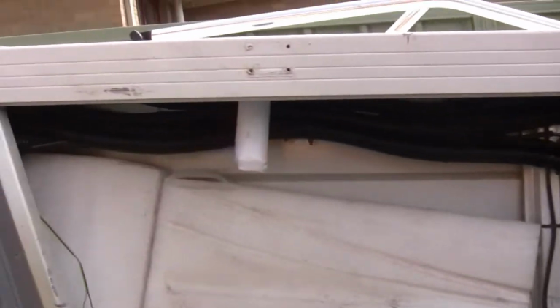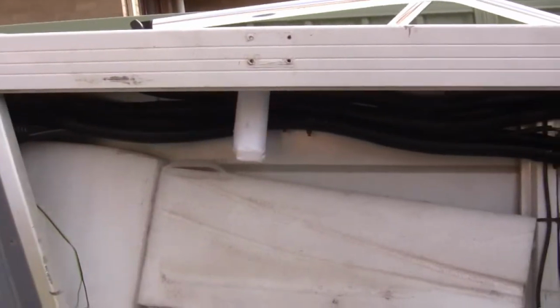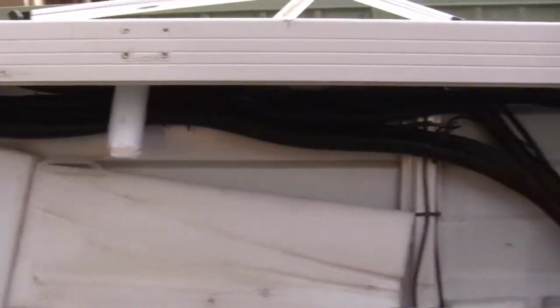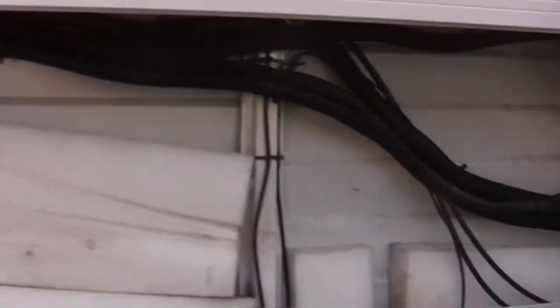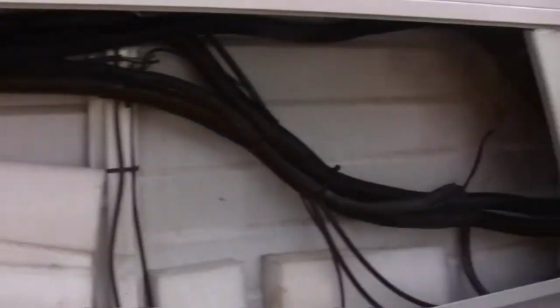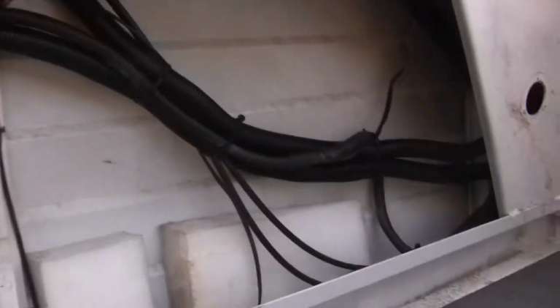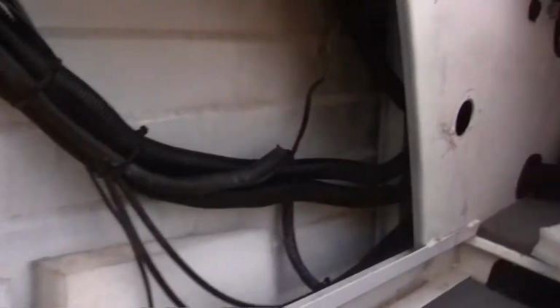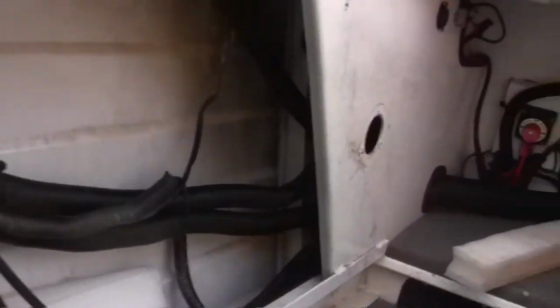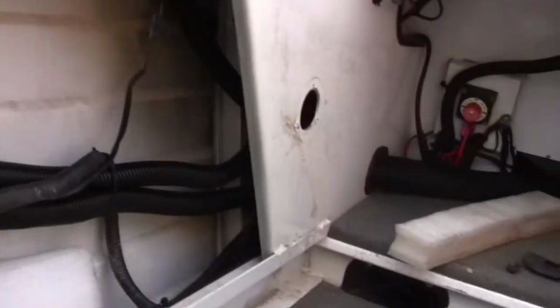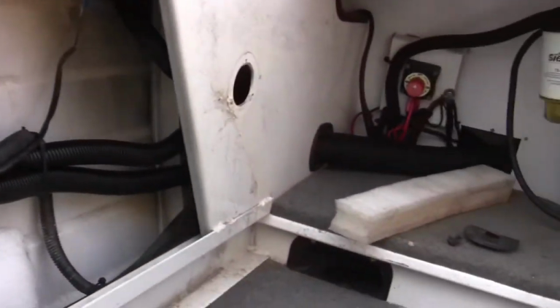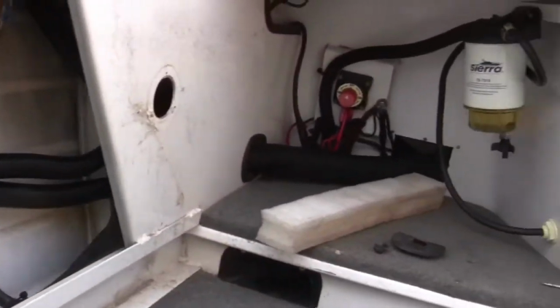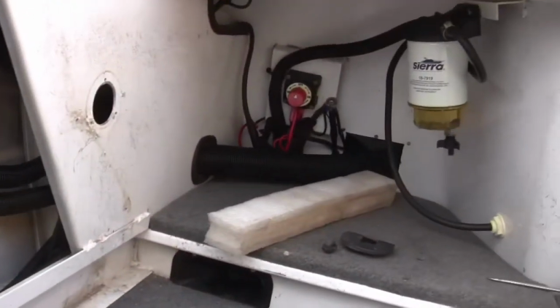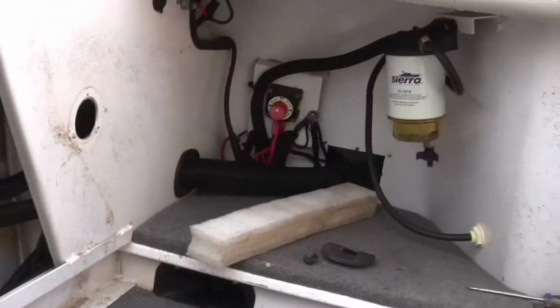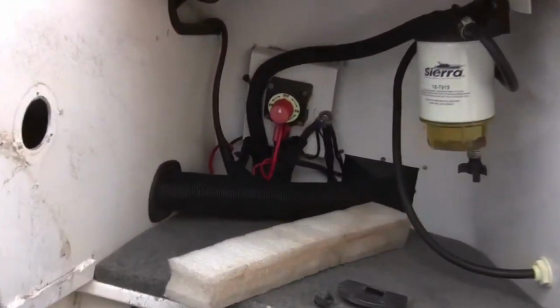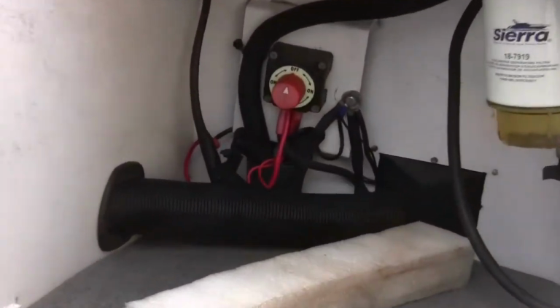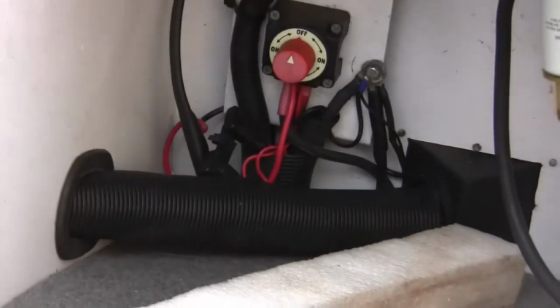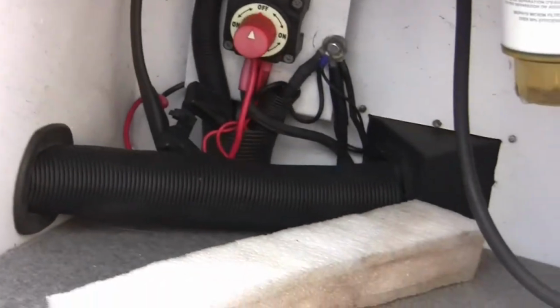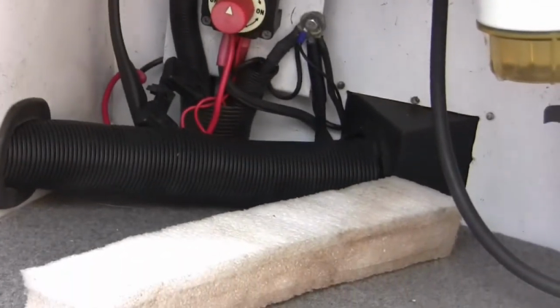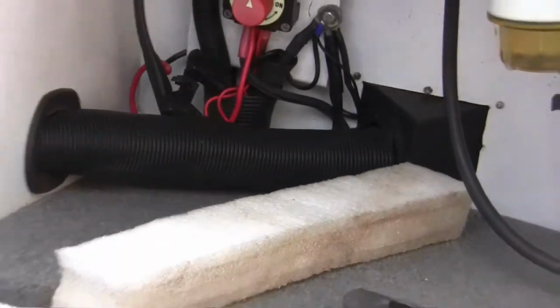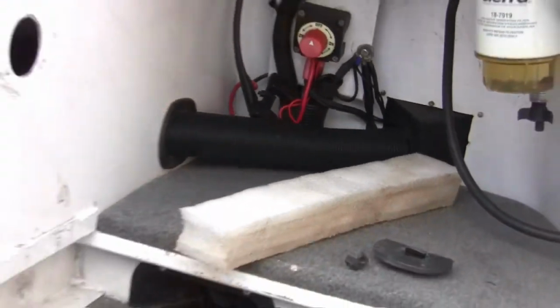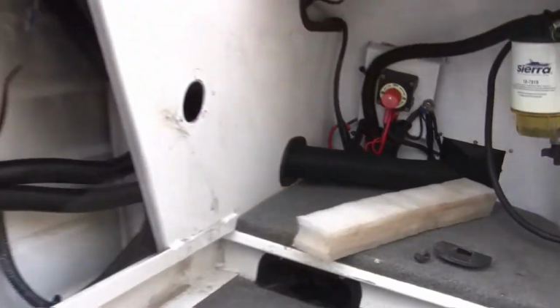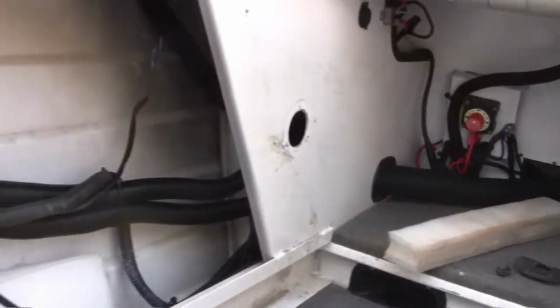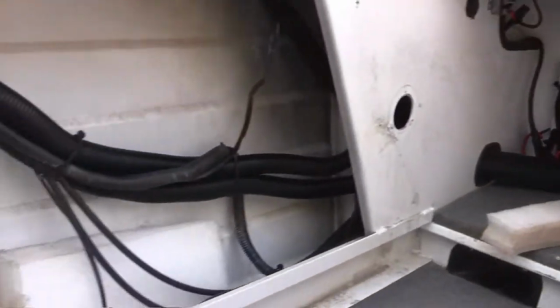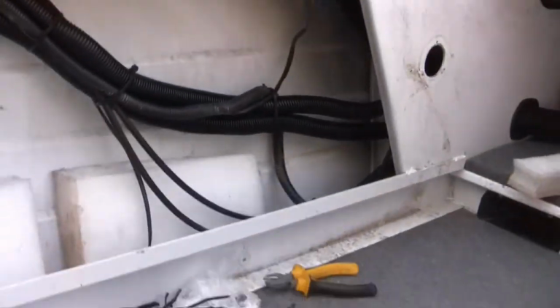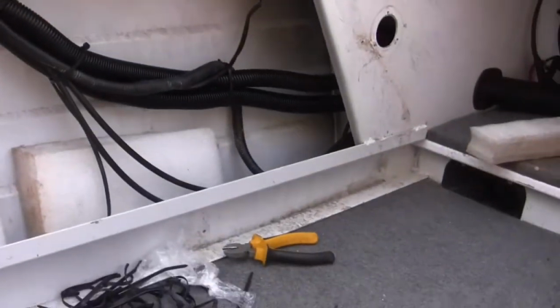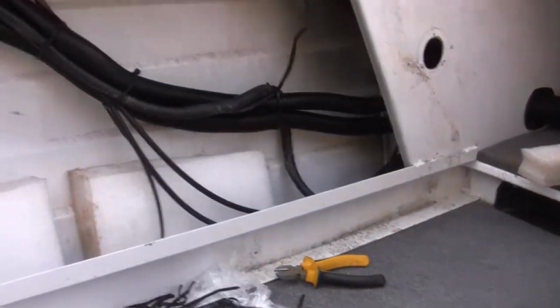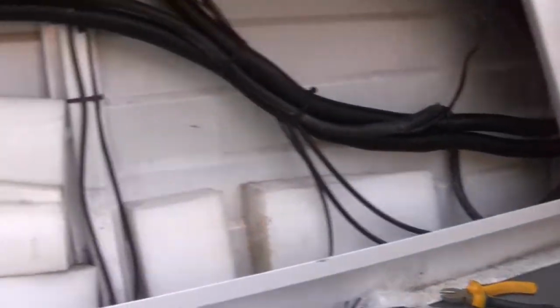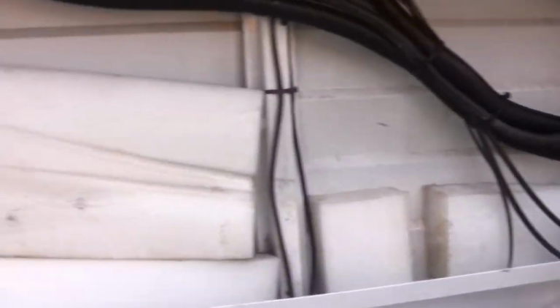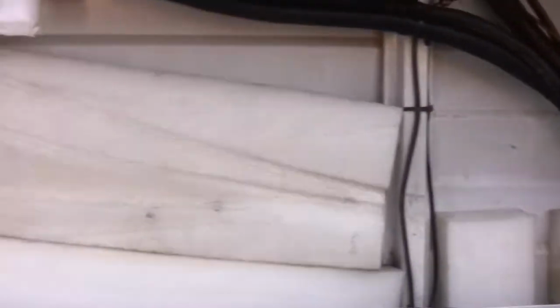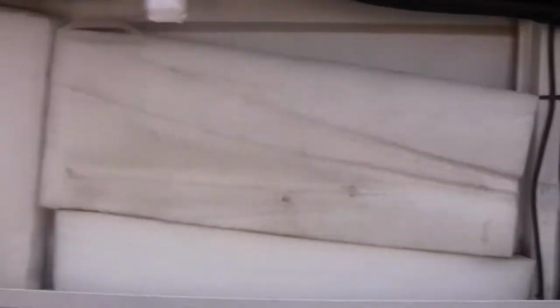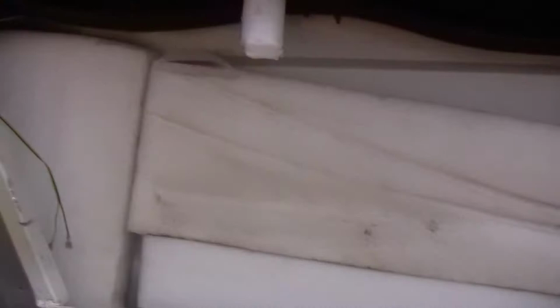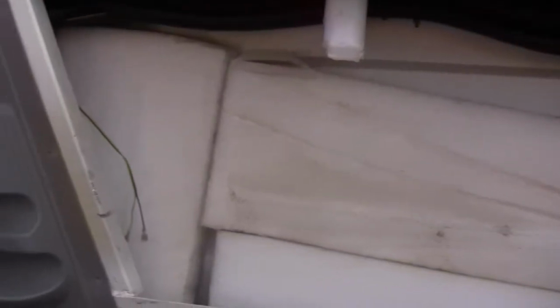Nice sharp corners. I've got all the way through and out the back of the boat now. Just need to put the flotation foam back in and we're good to go.